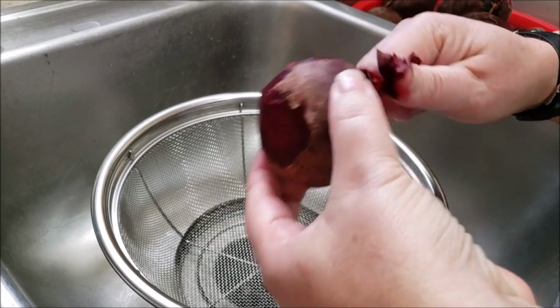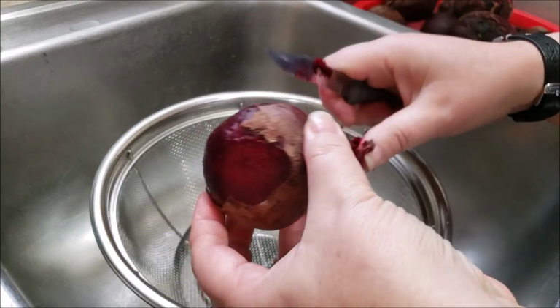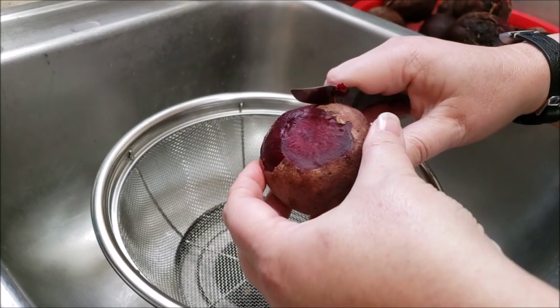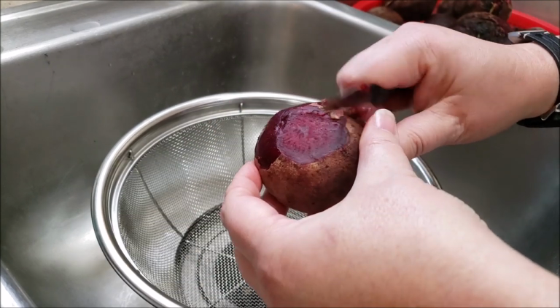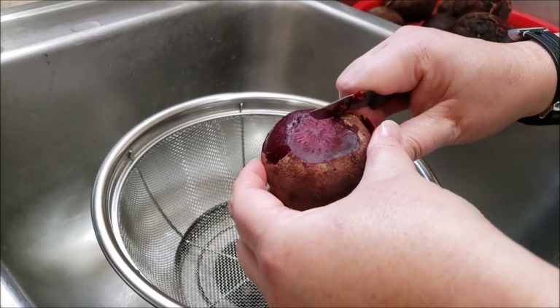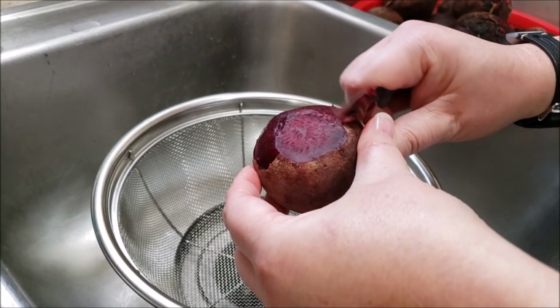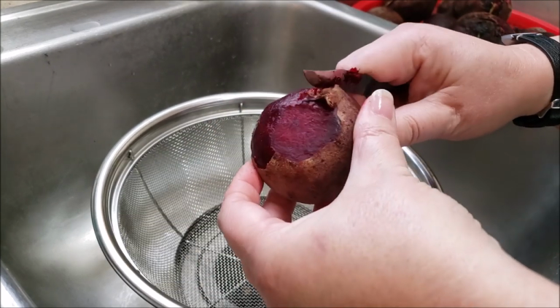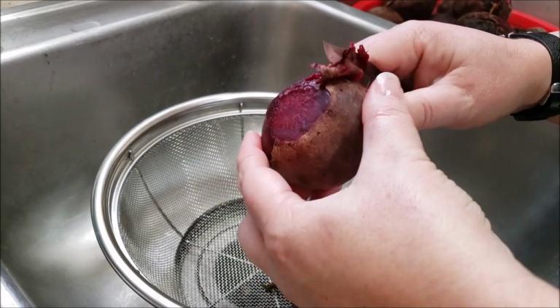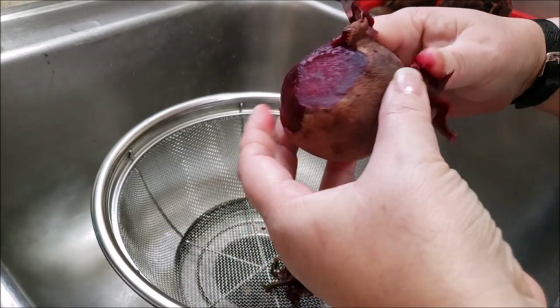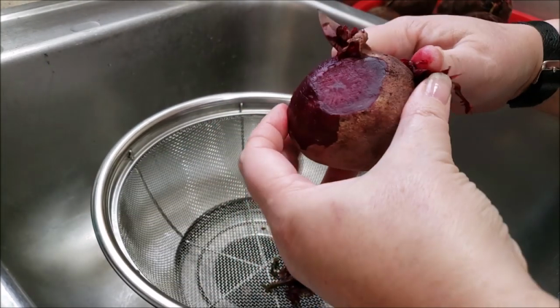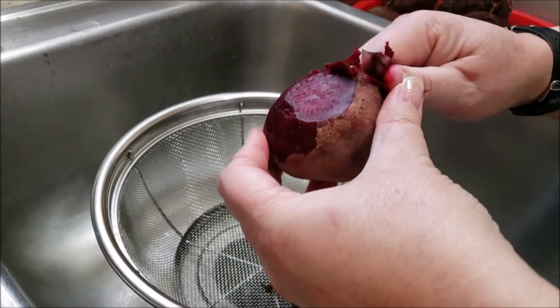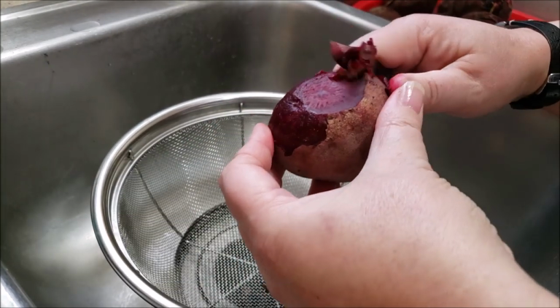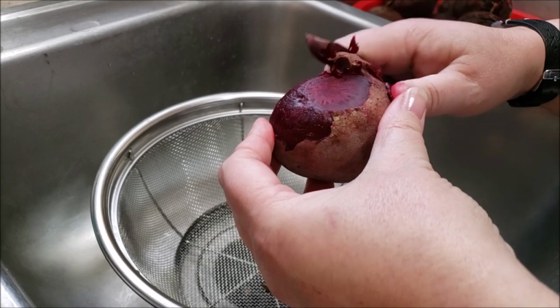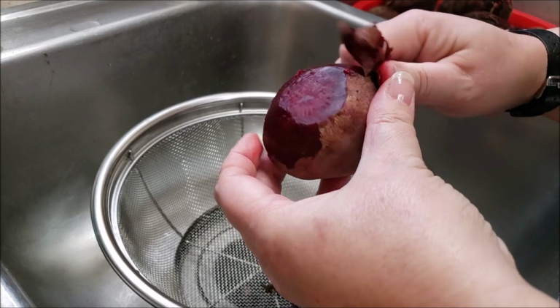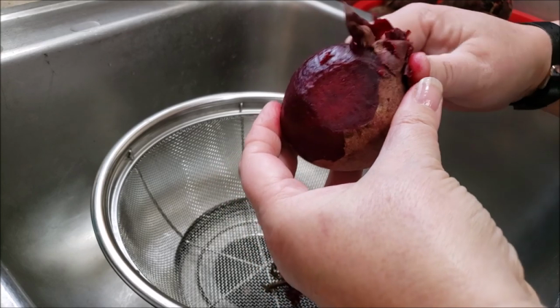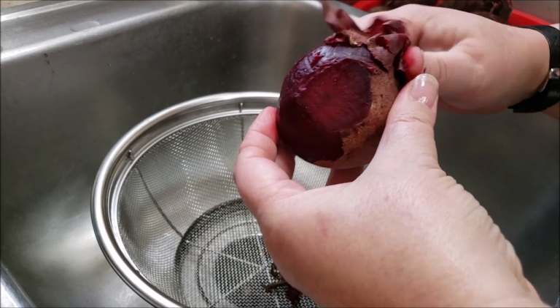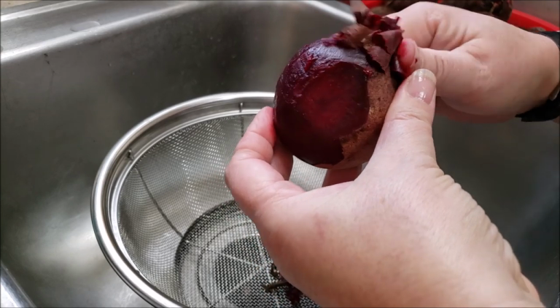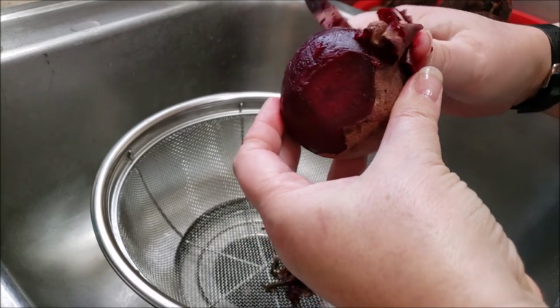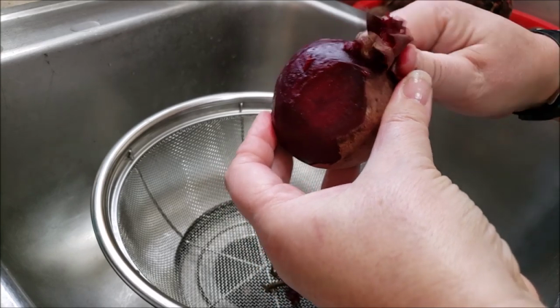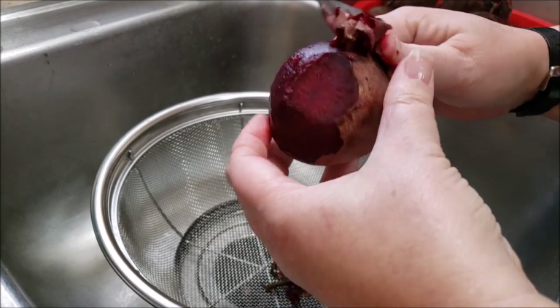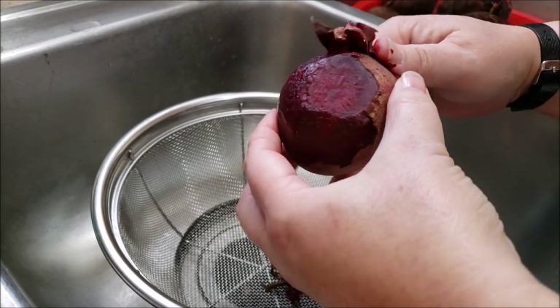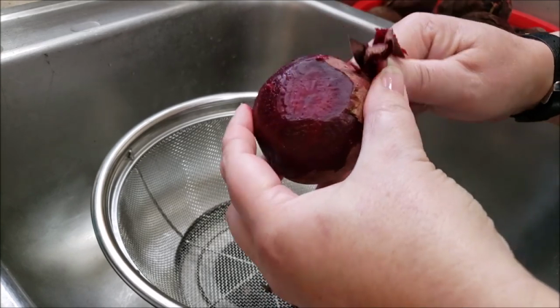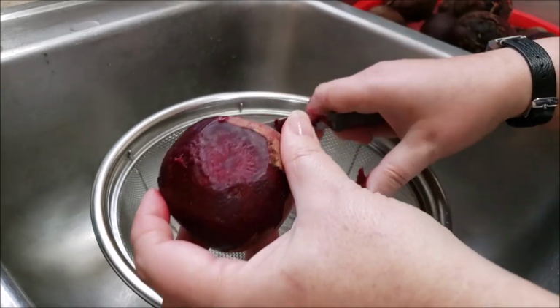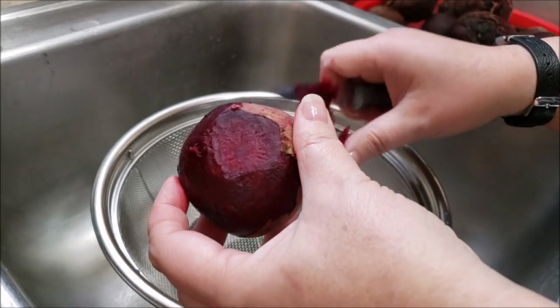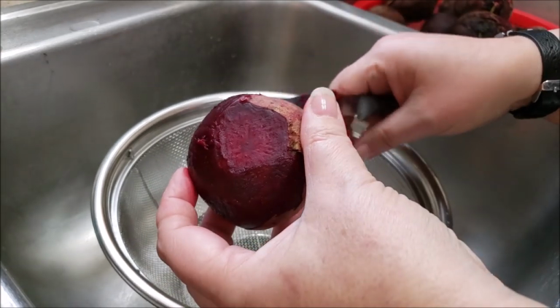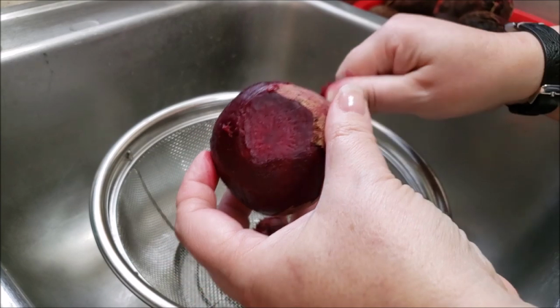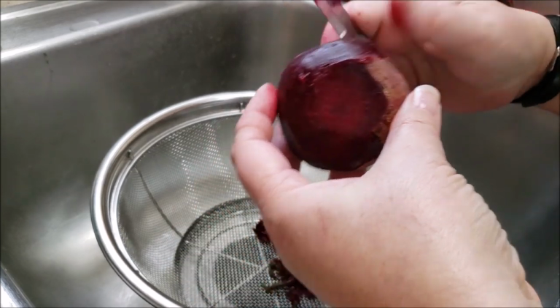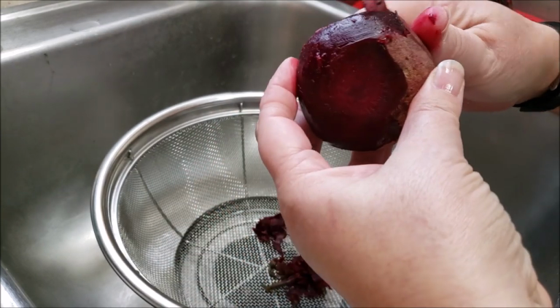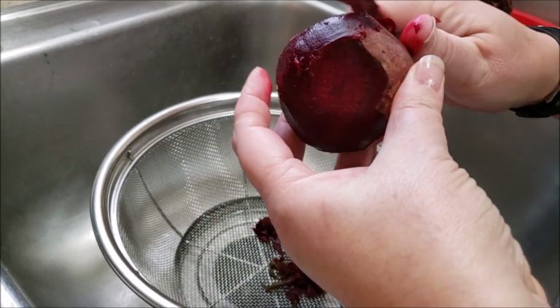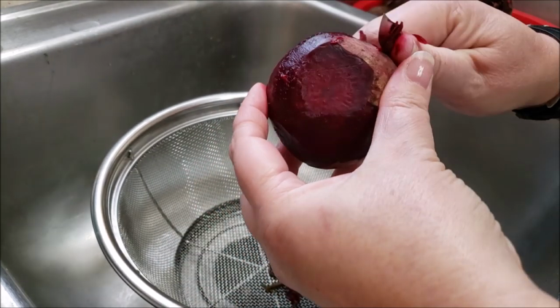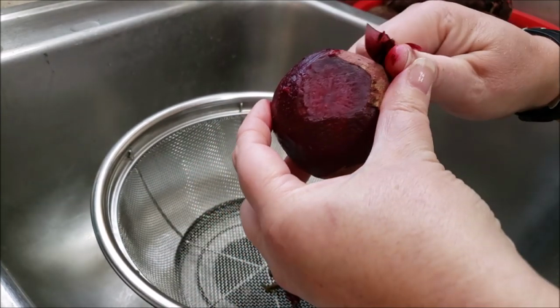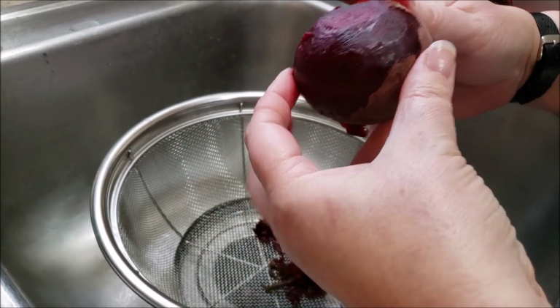It does take, like I said, 30 to 45 minutes, and a nice simmering, hot, near-boiling water. Because you don't want to seriously cook these, but you need the skins to slip right off.